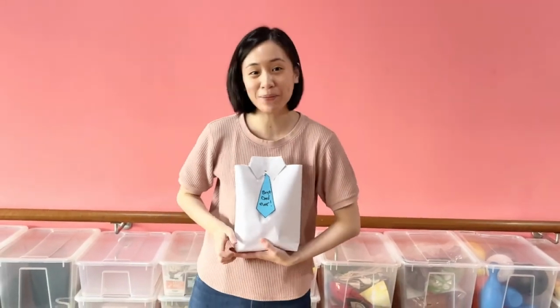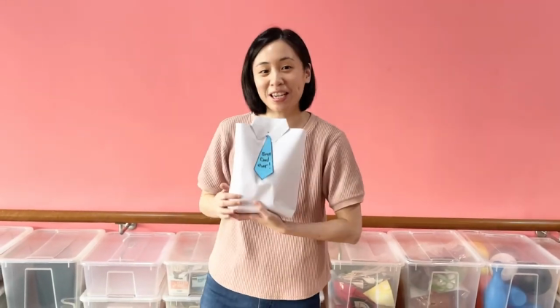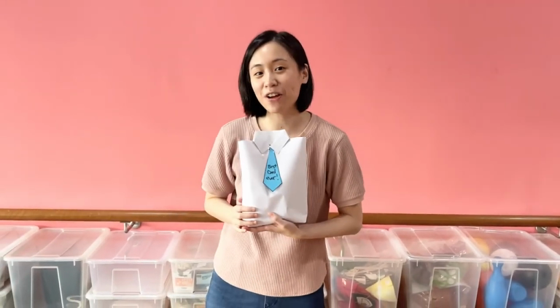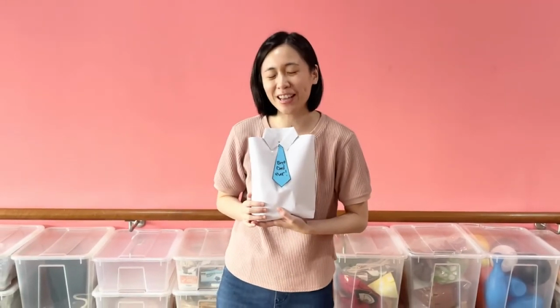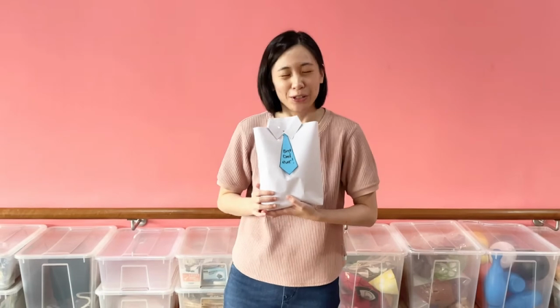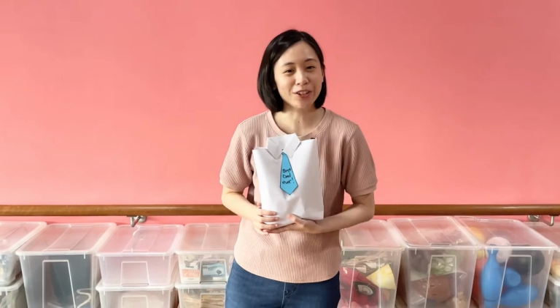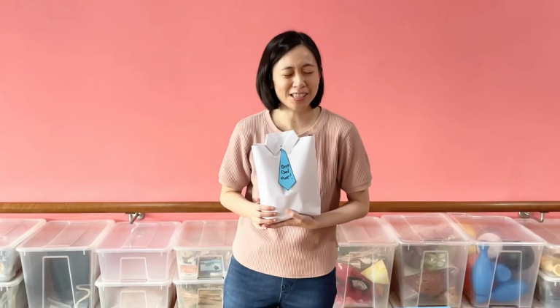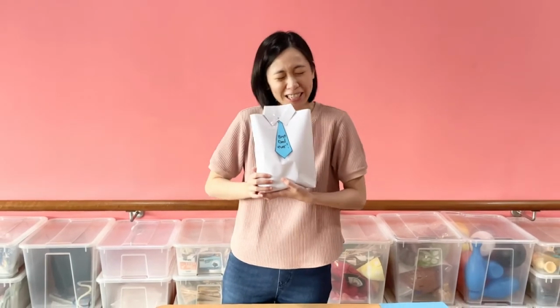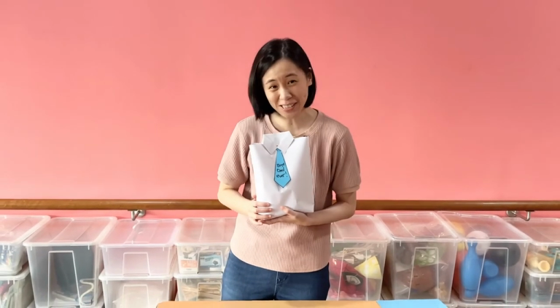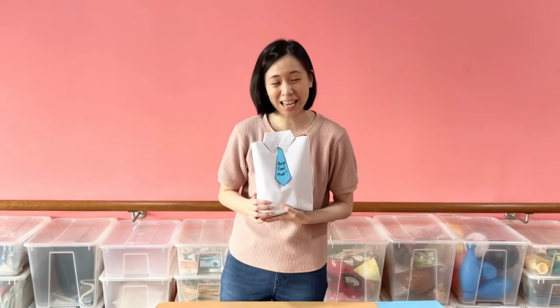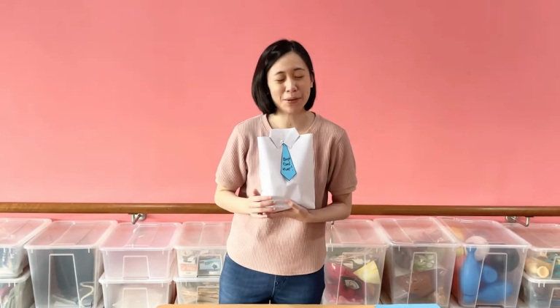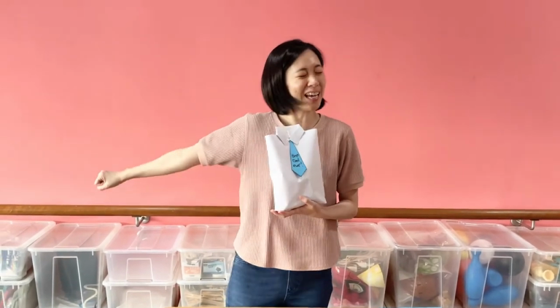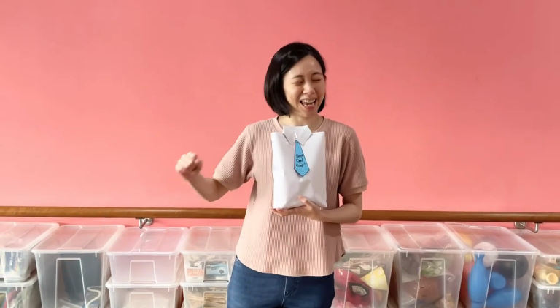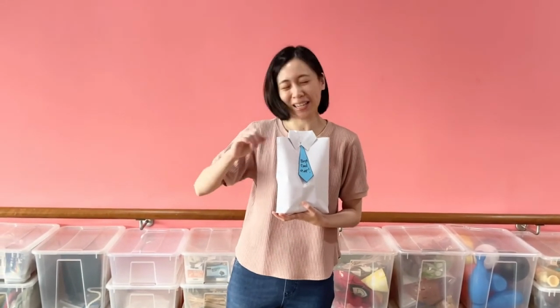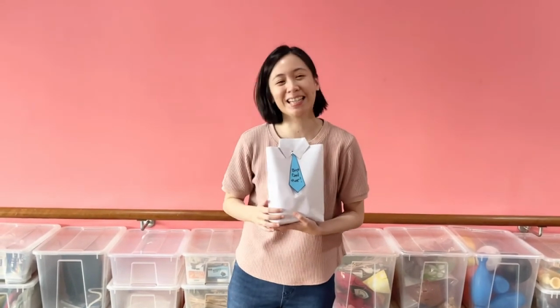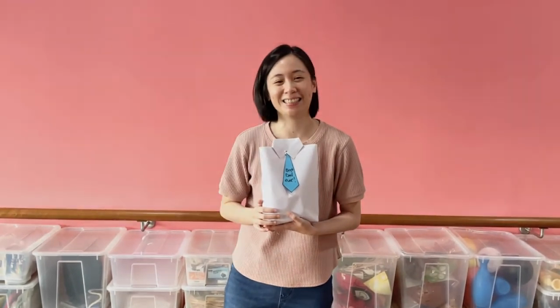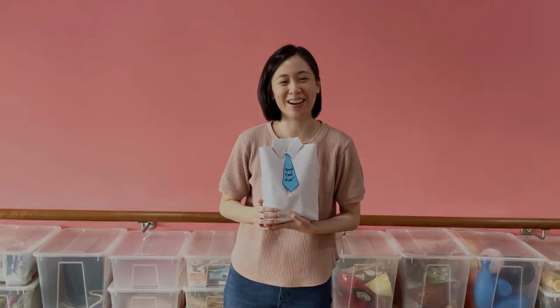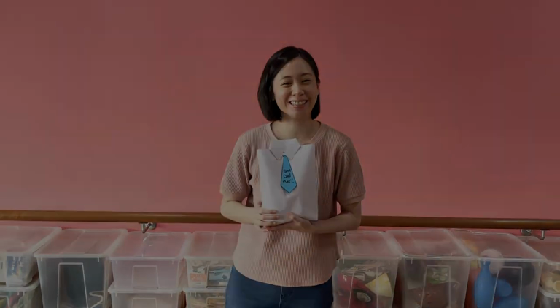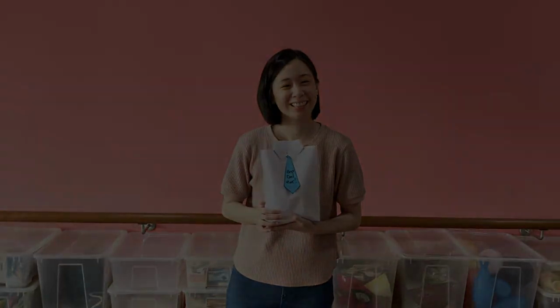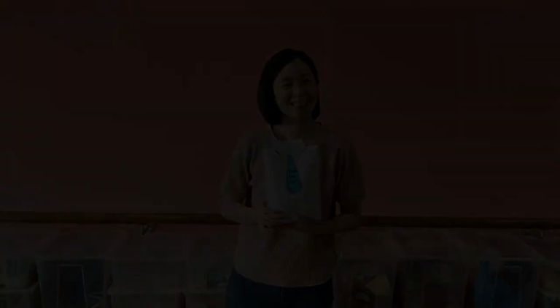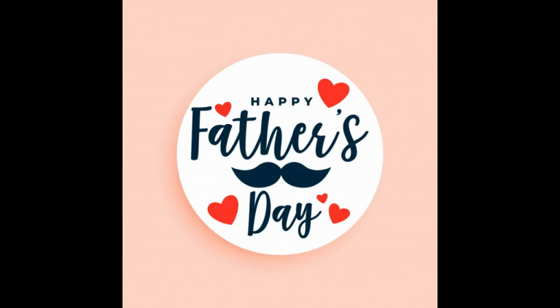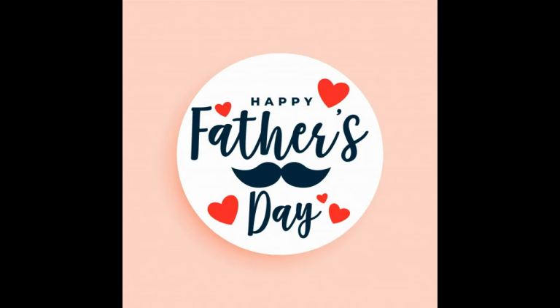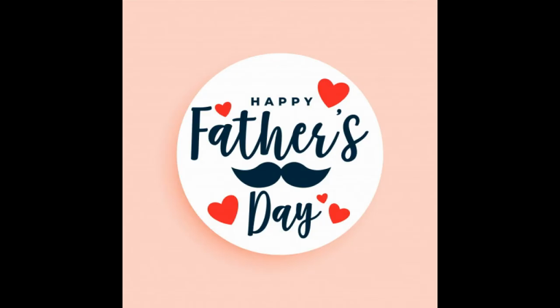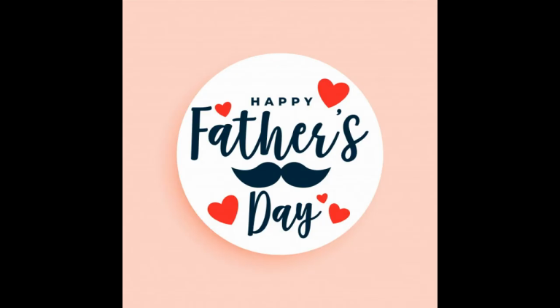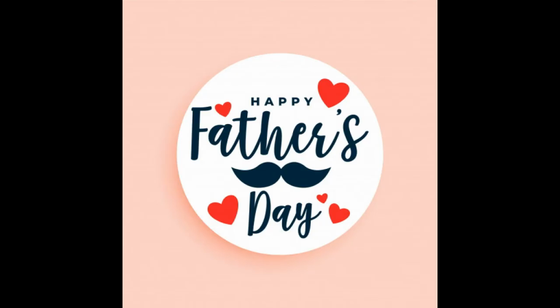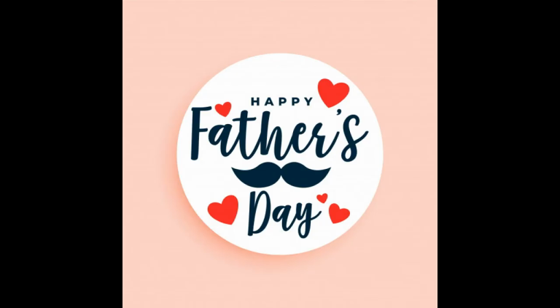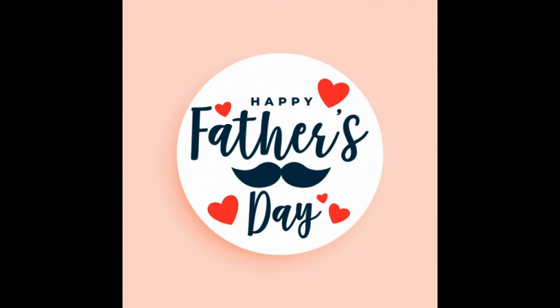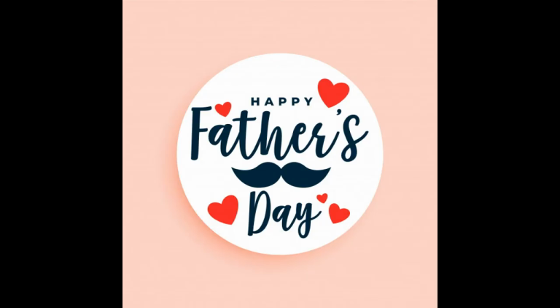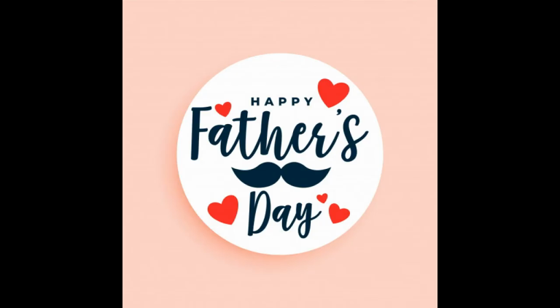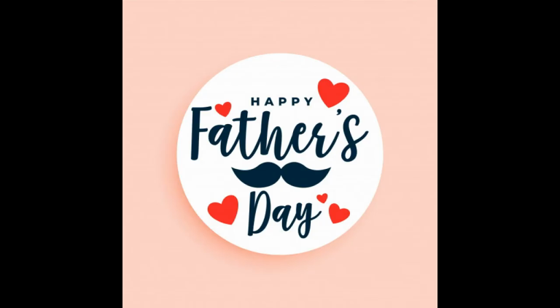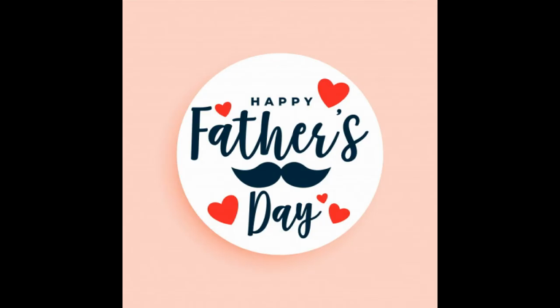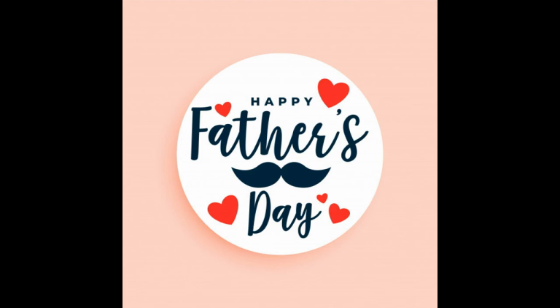Remember when you give it to your father, don't forget to say 'I love you daddy' and give him a big hug and many many kisses. Bye bye bye!